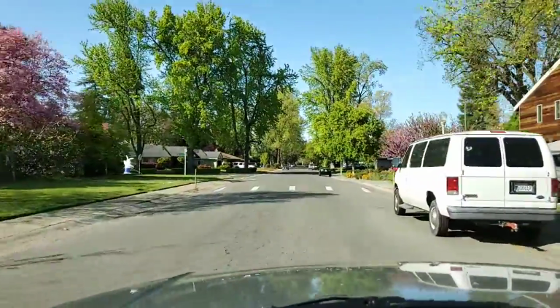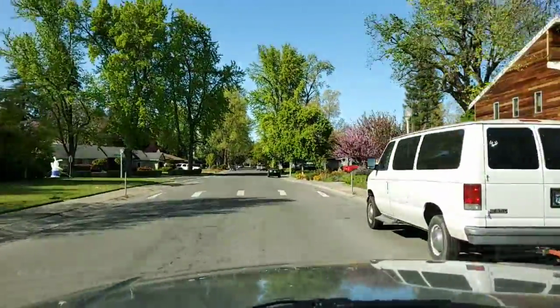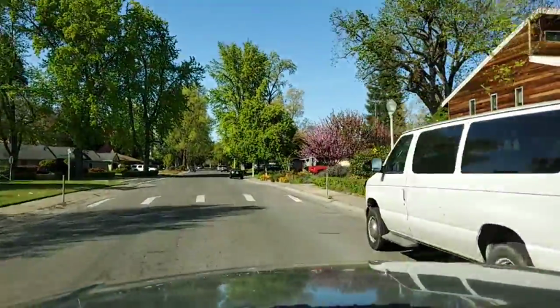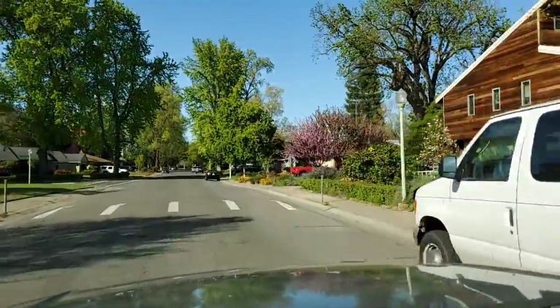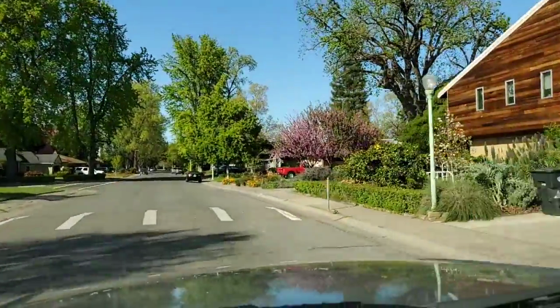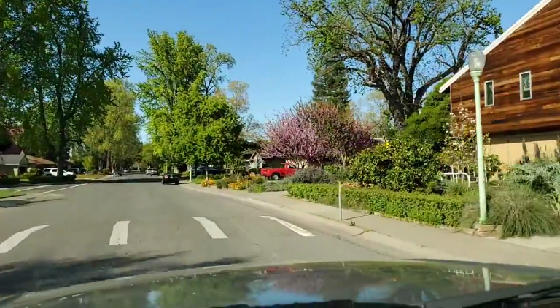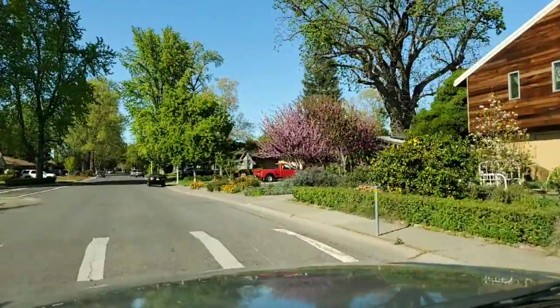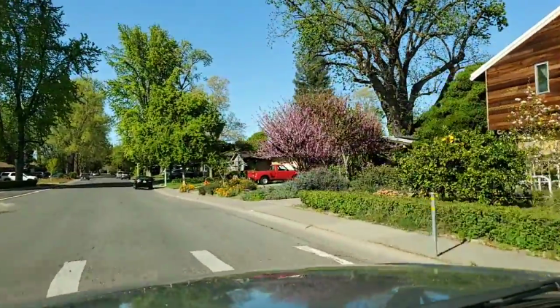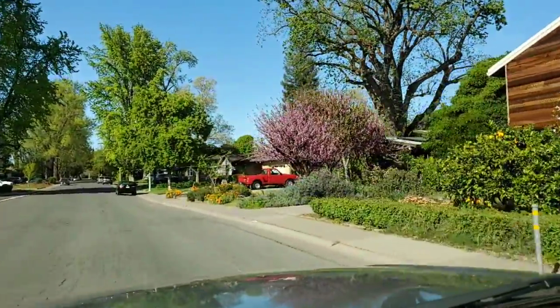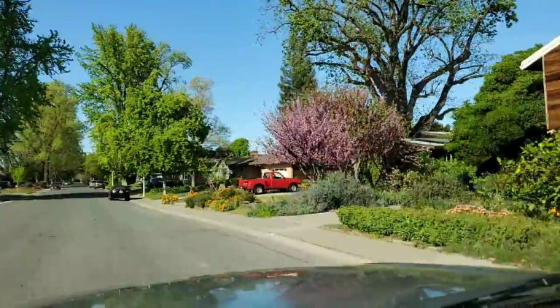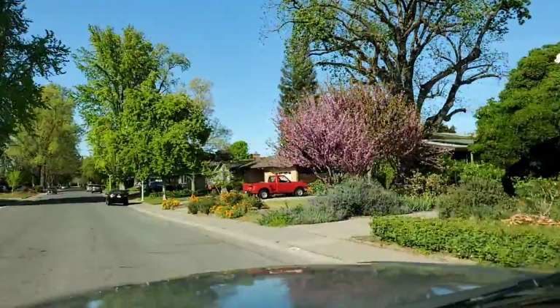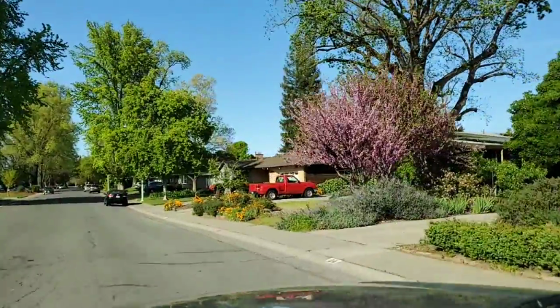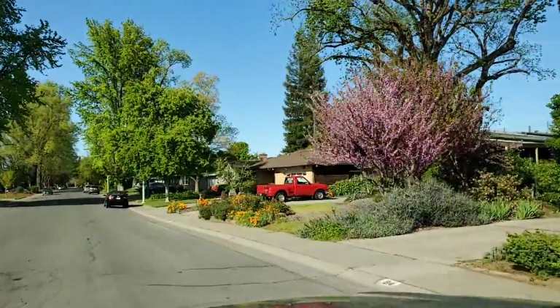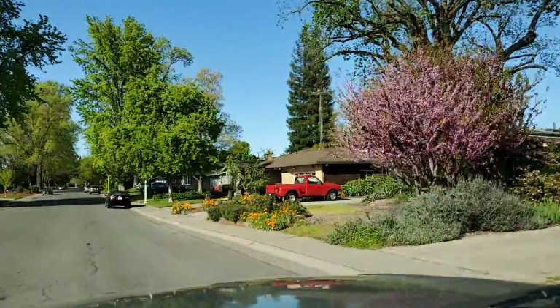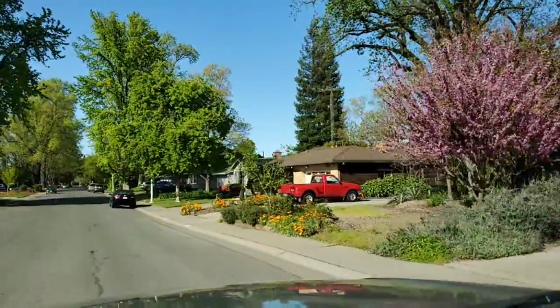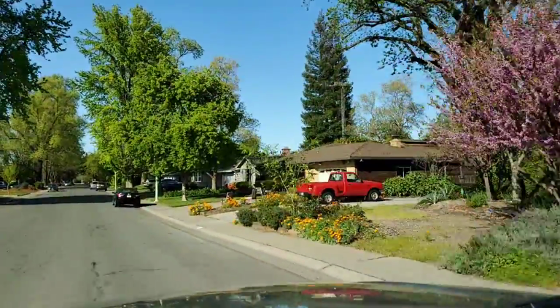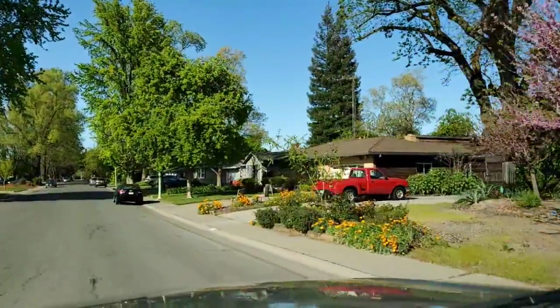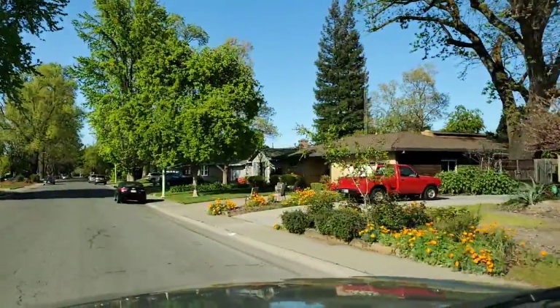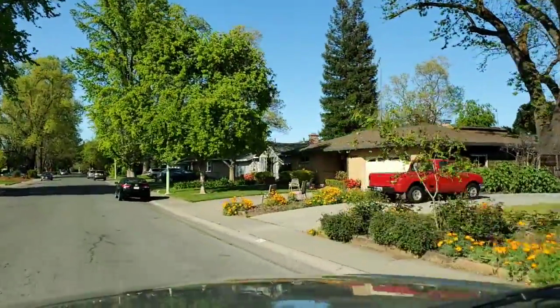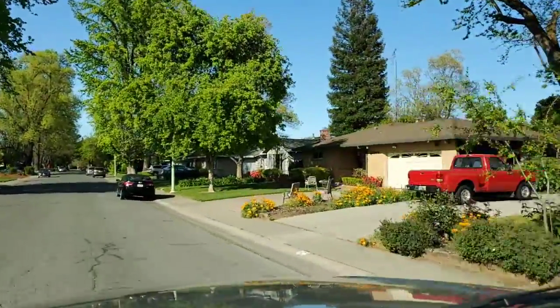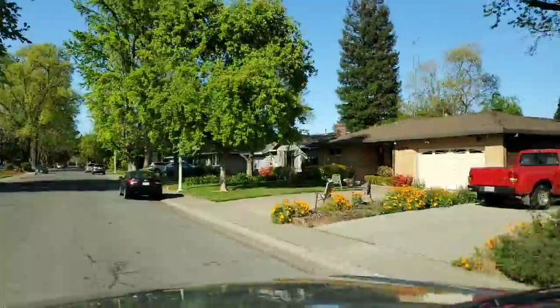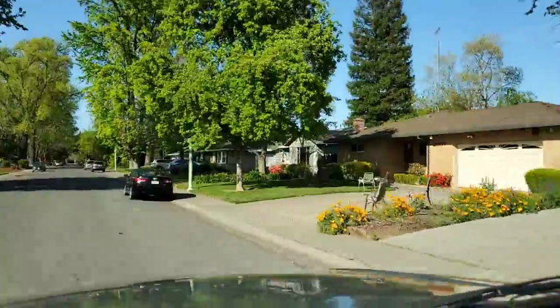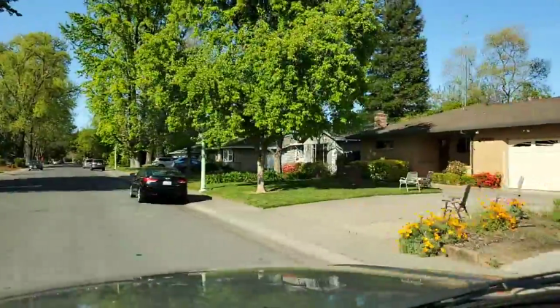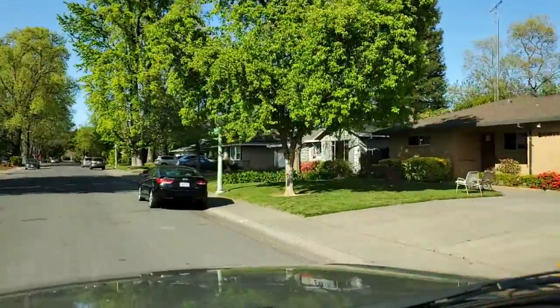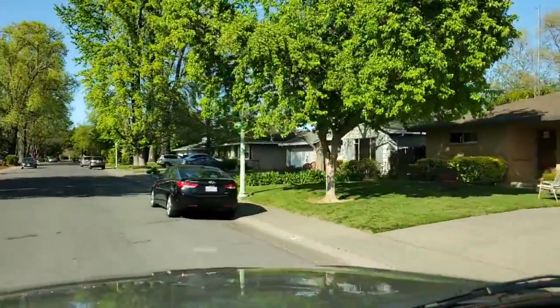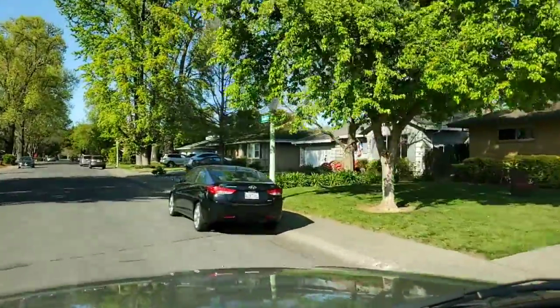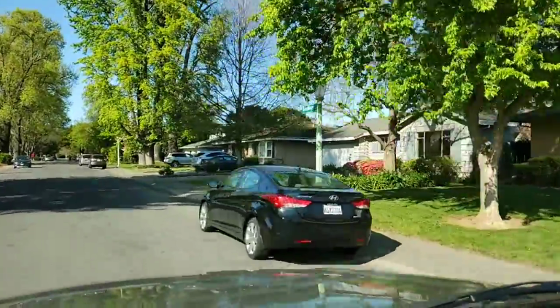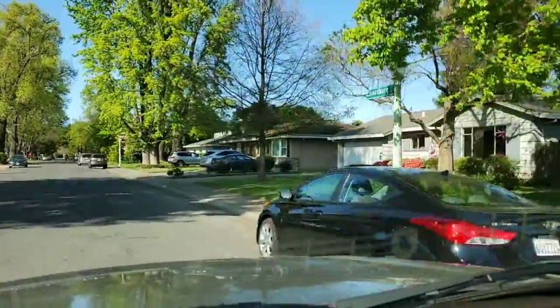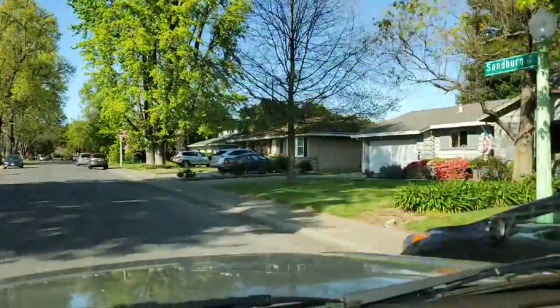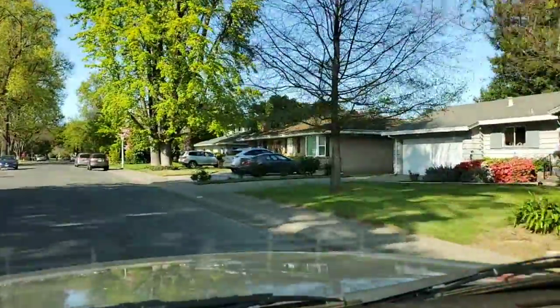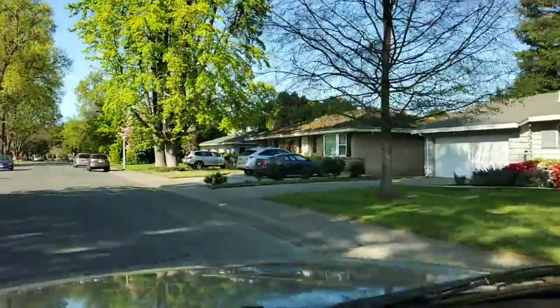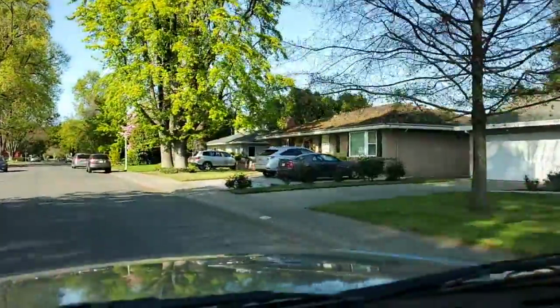Definitely plenty to enjoy in this neighborhood. It looks like the majority of these homes were built in the 40s, 50s, and 60s, but they all have some unique character and a lot of them have been redone over time, just adding to the uniqueness of this neighborhood.